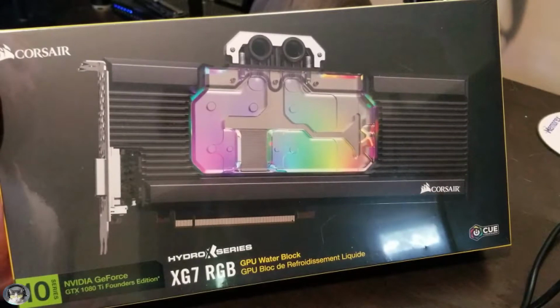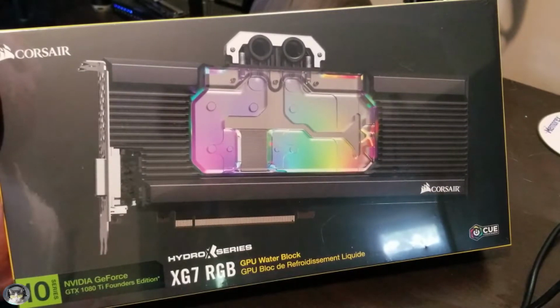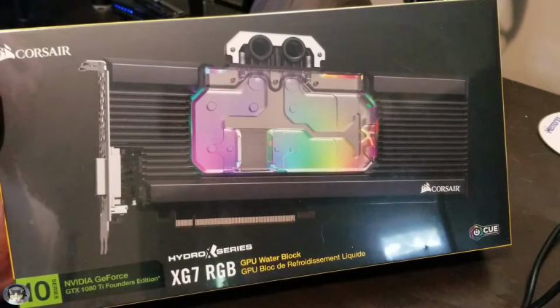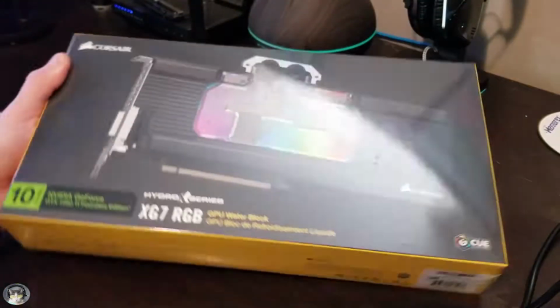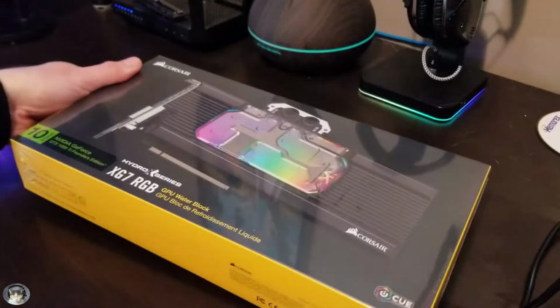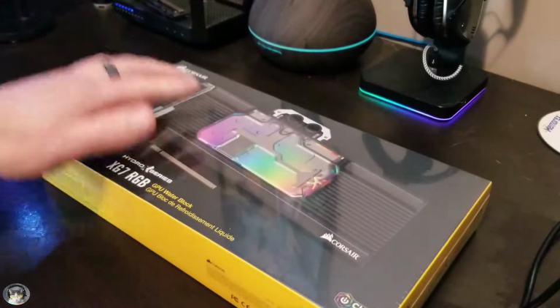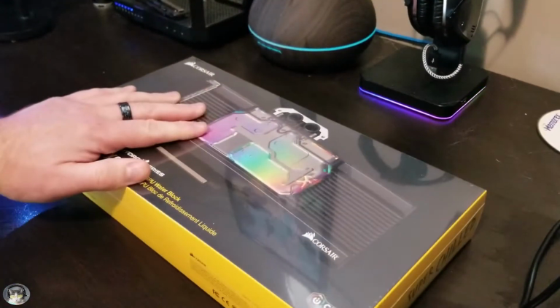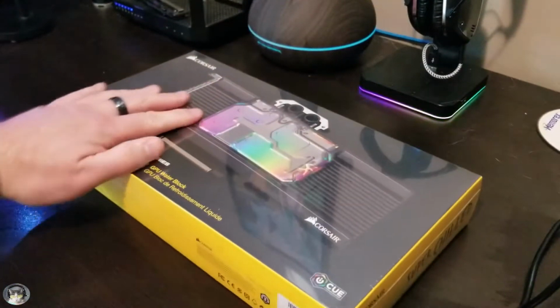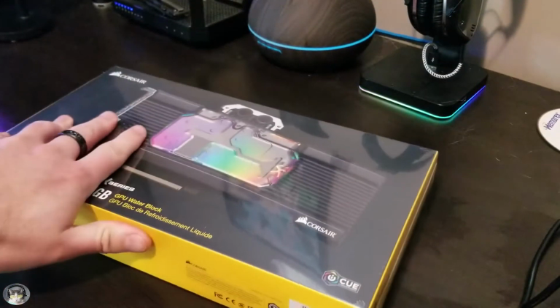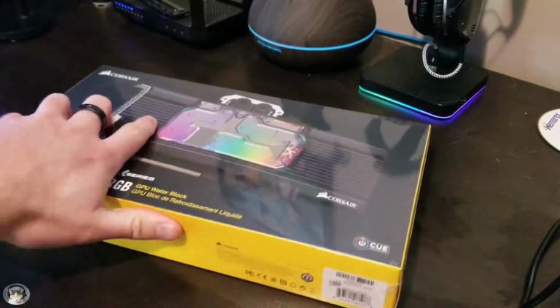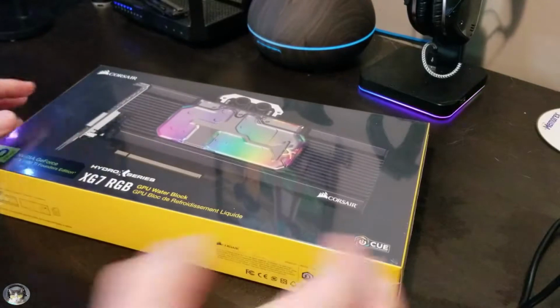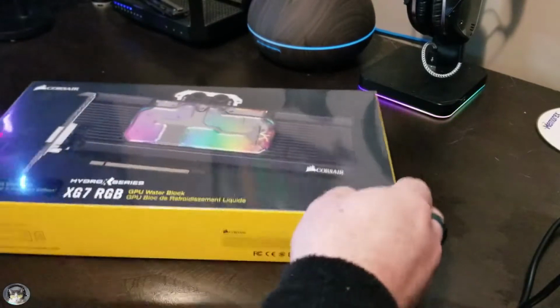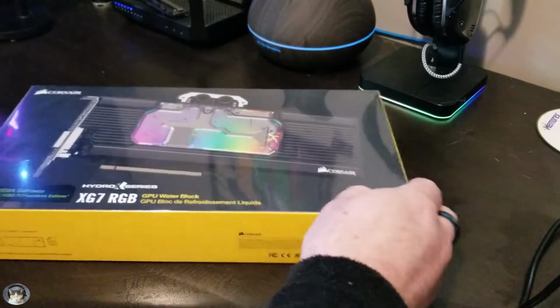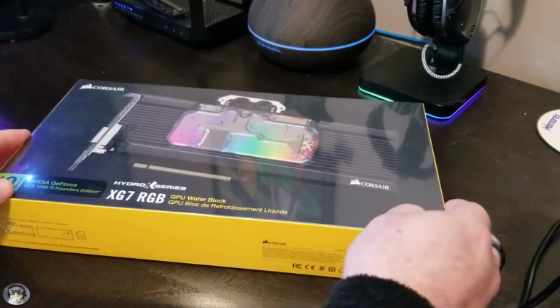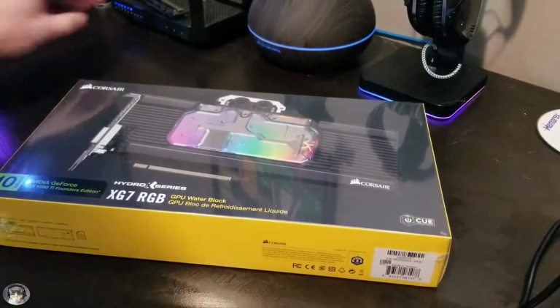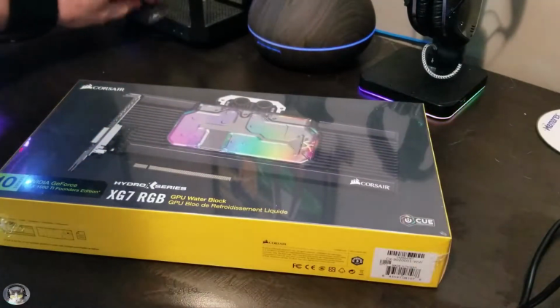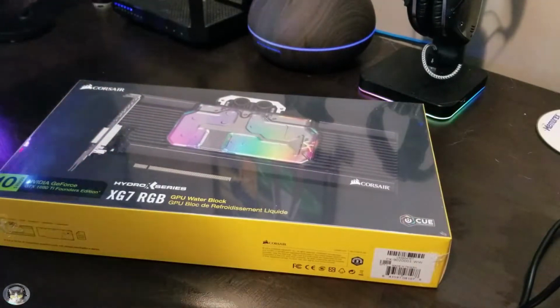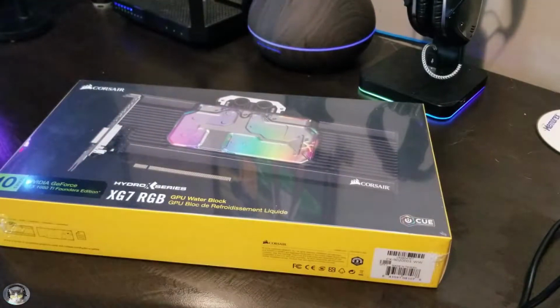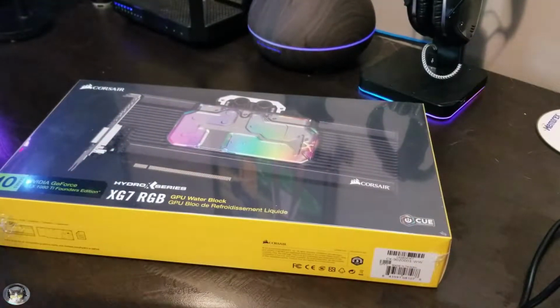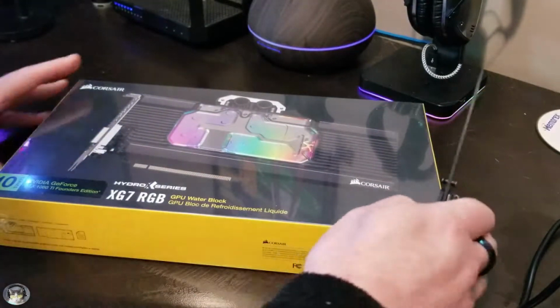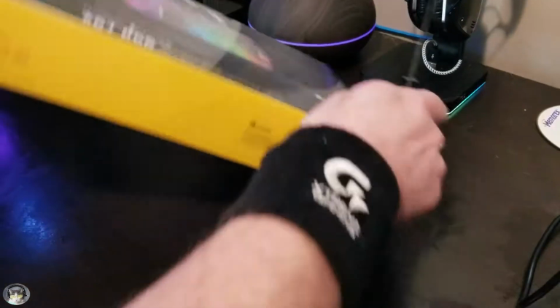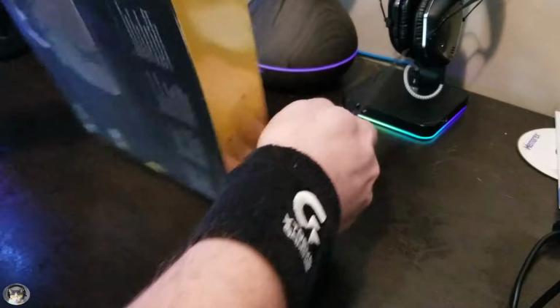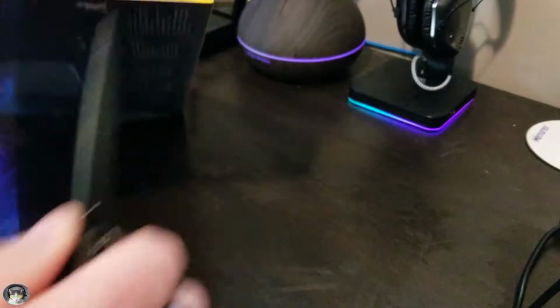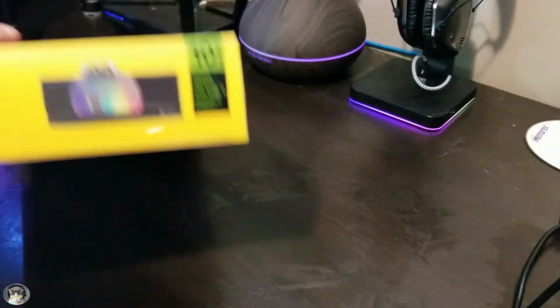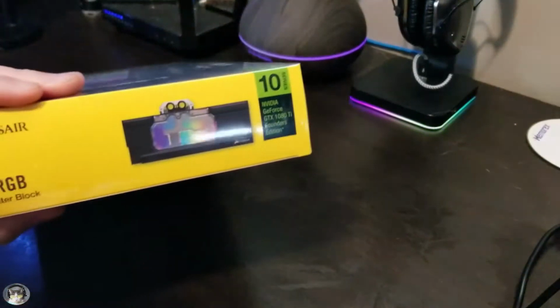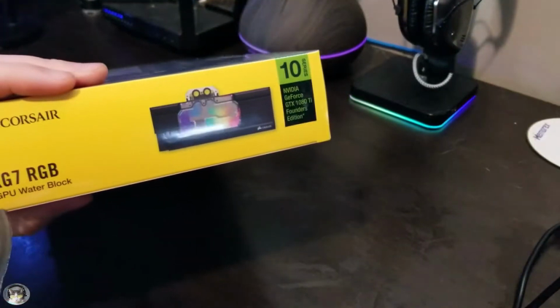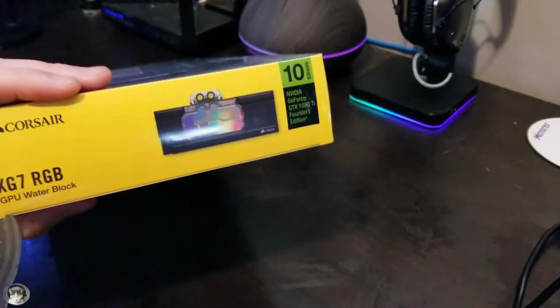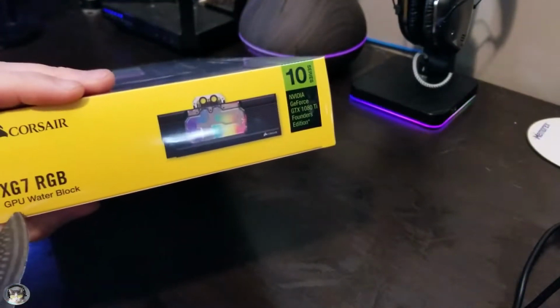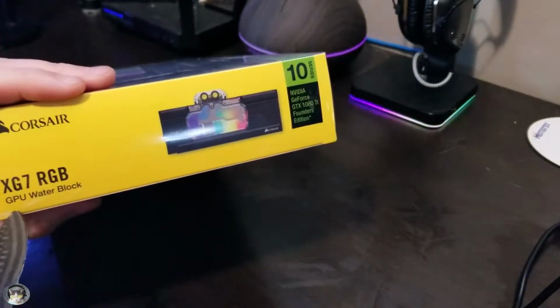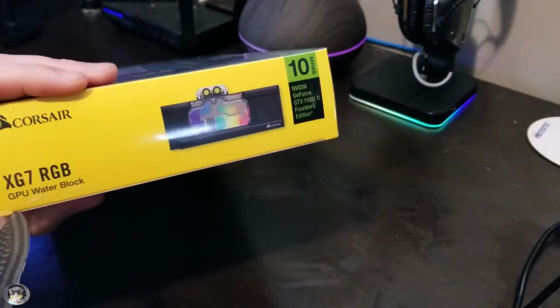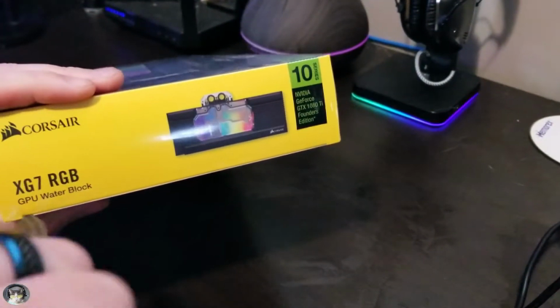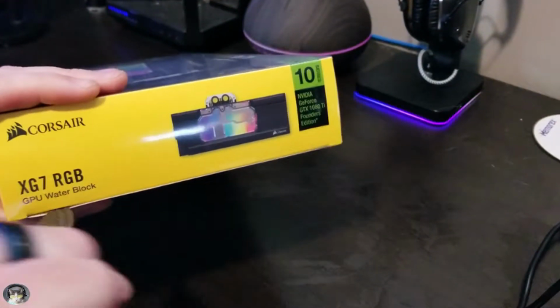Hey YouTube, Kenny here. Today I'm doing a little unboxing of a Corsair Hydro Series — this is a water block, a GPU water block for the 1080 Ti Series Founder's Edition cards.